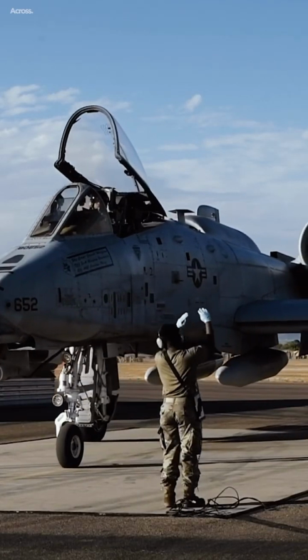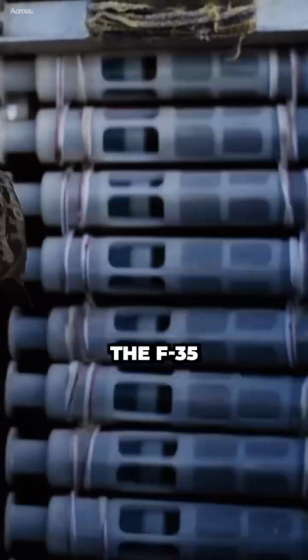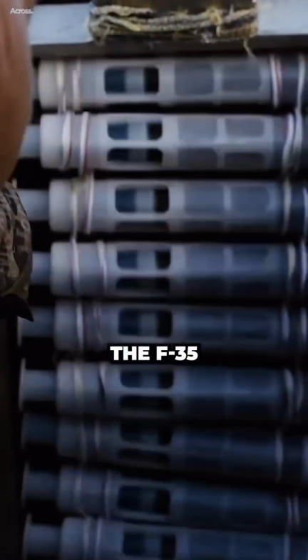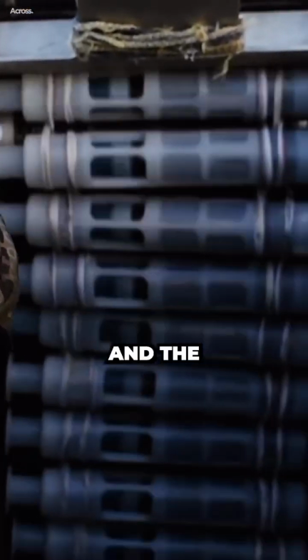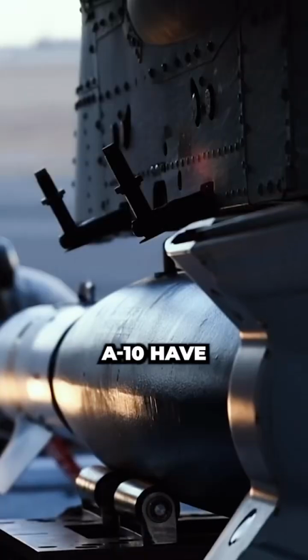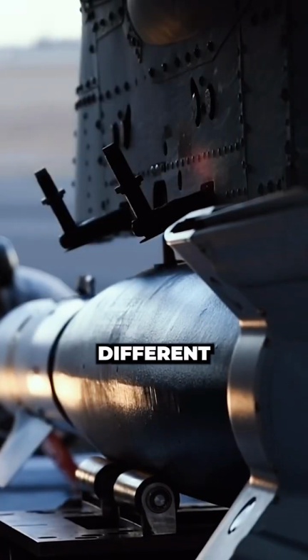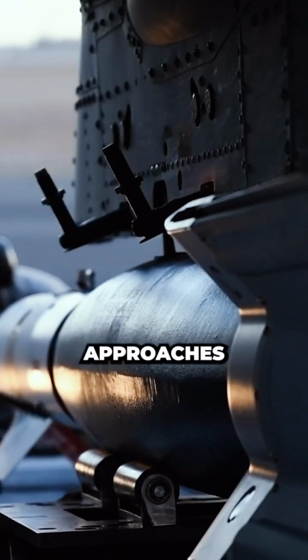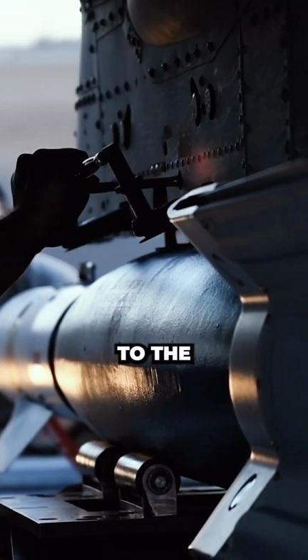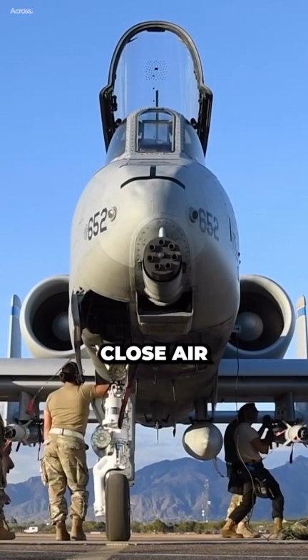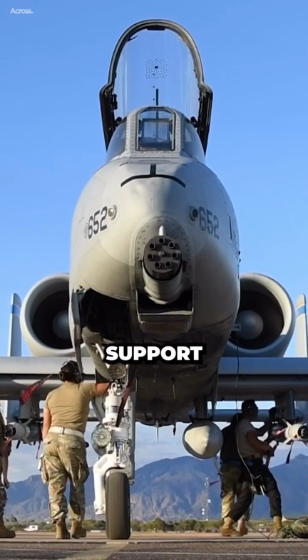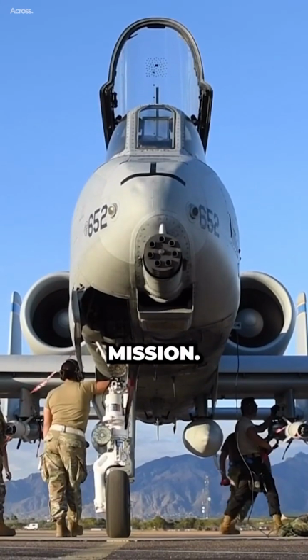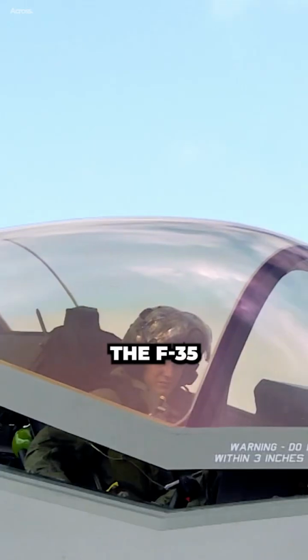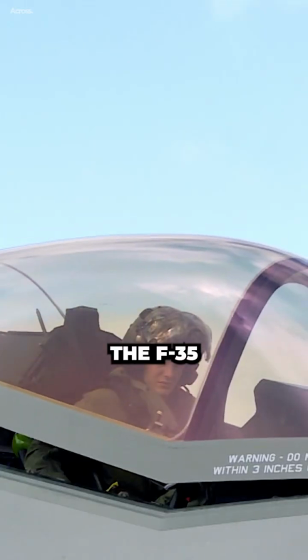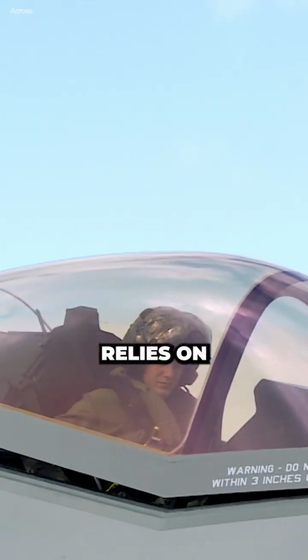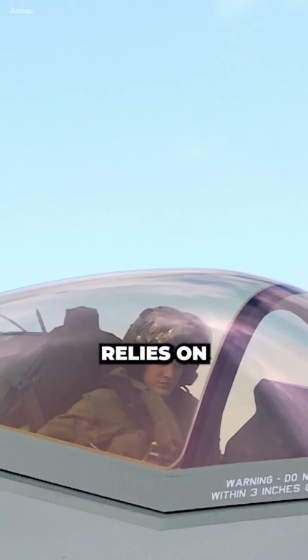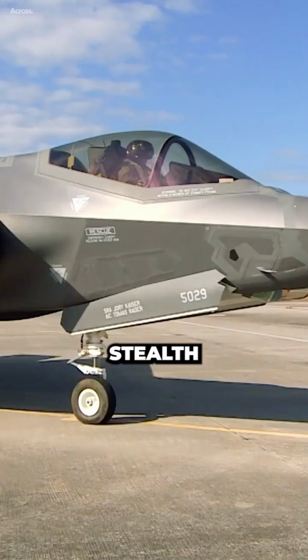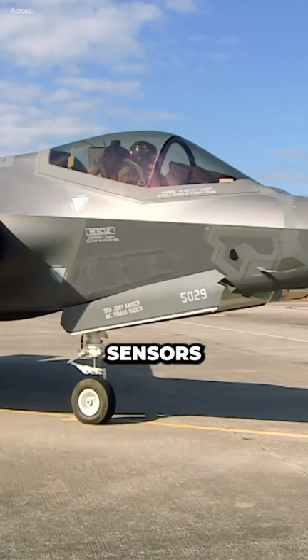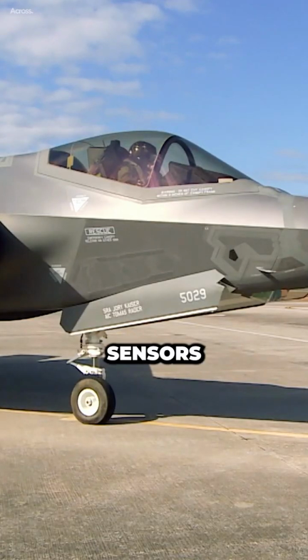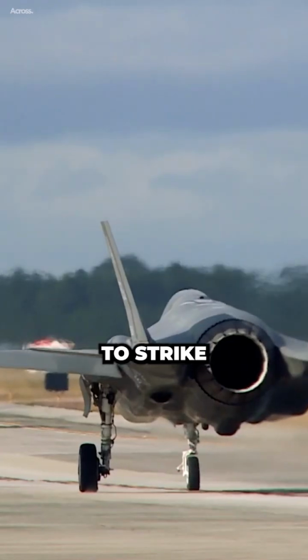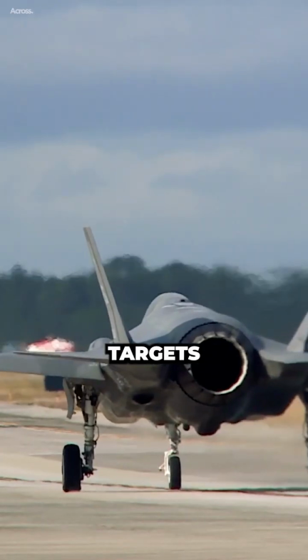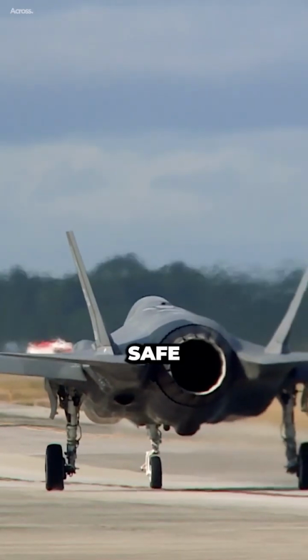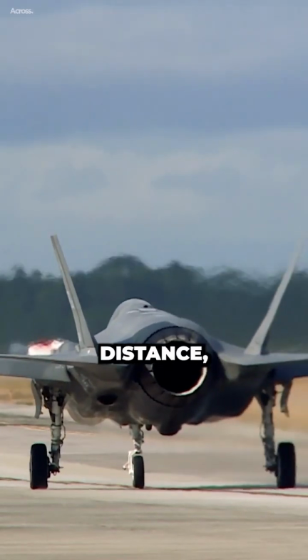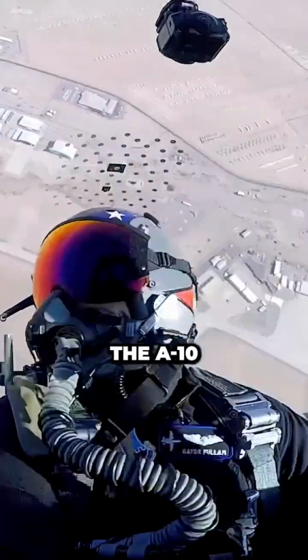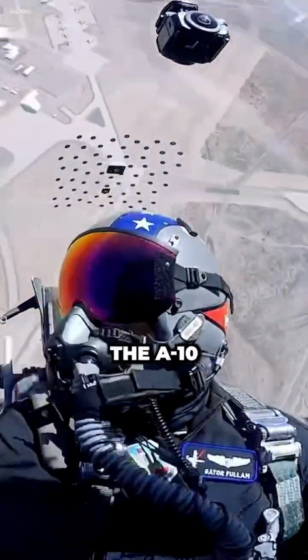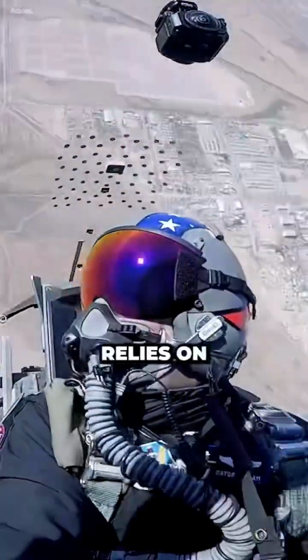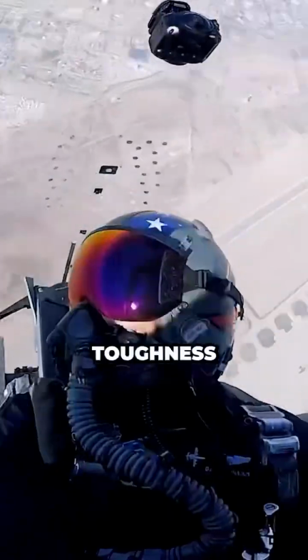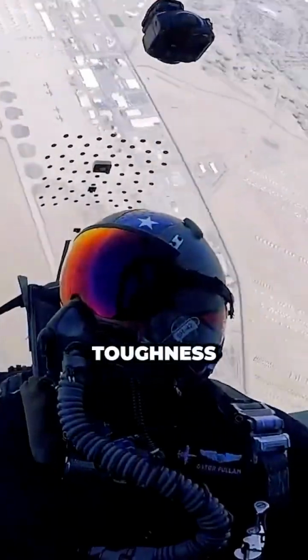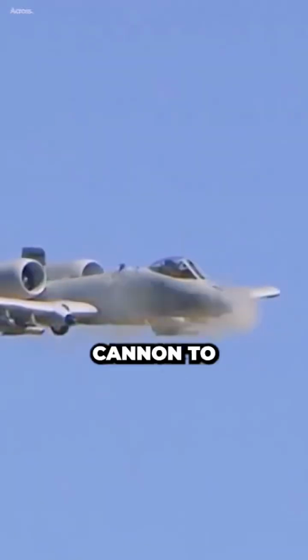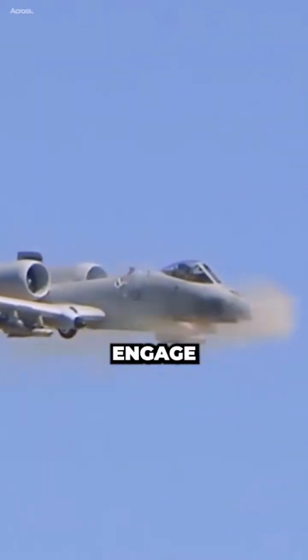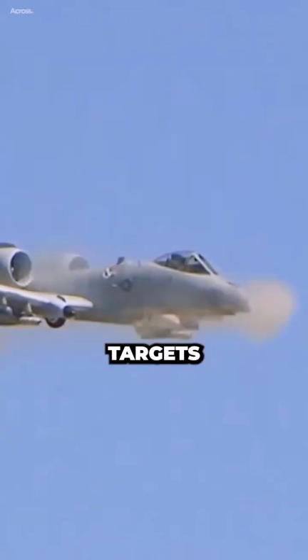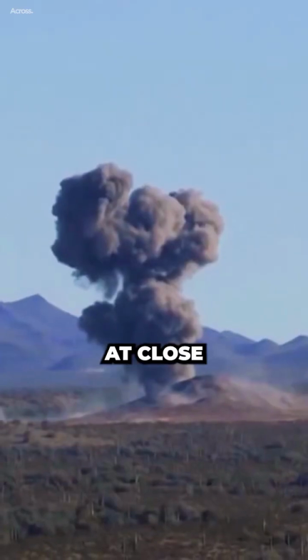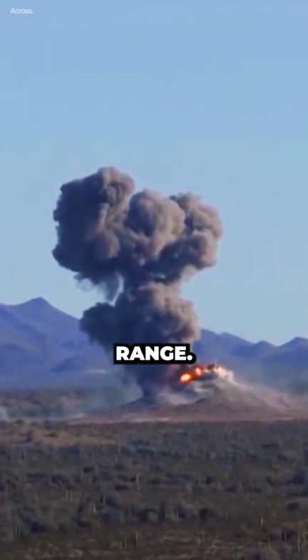The F-35 and the A-10 have different approaches to the close air support mission. The F-35 relies on its stealth and sensors to strike targets from a safe distance, while the A-10 relies on its toughness and cannon to engage targets at close range.